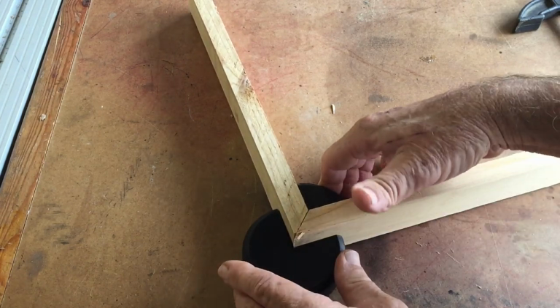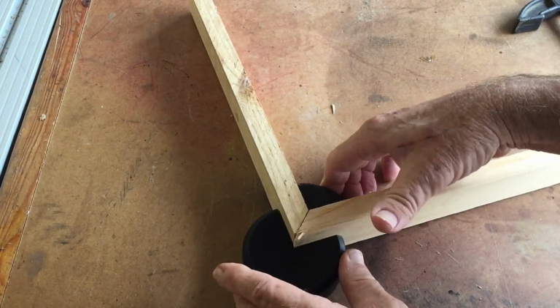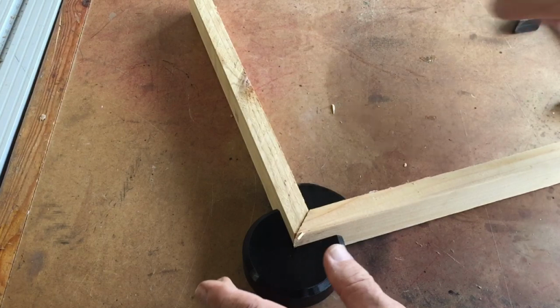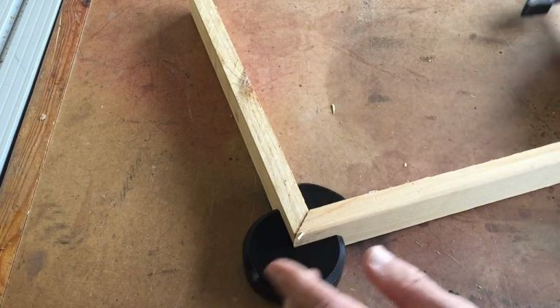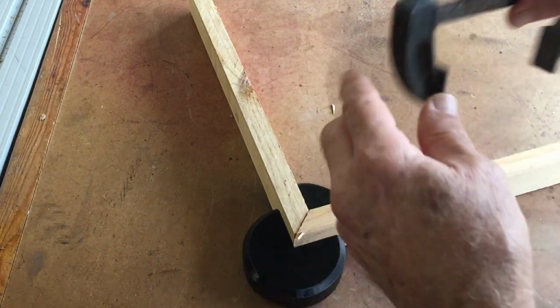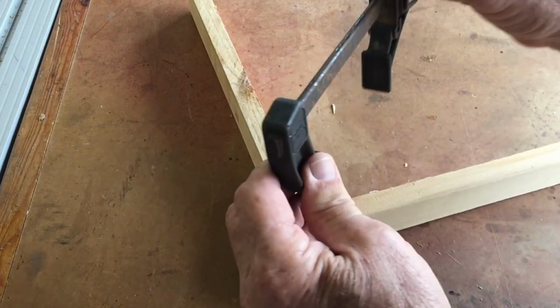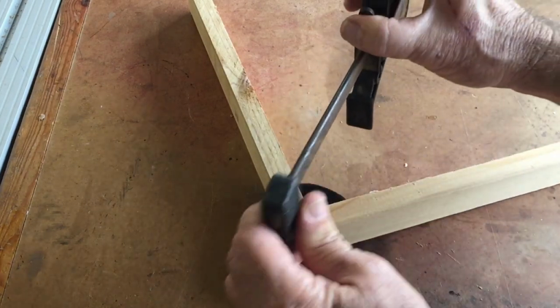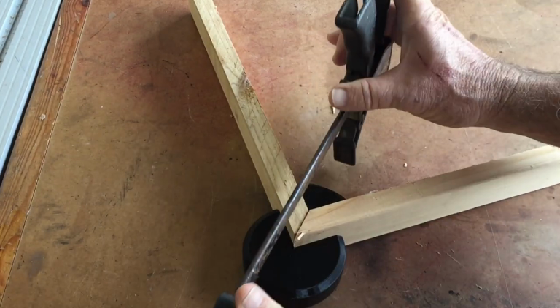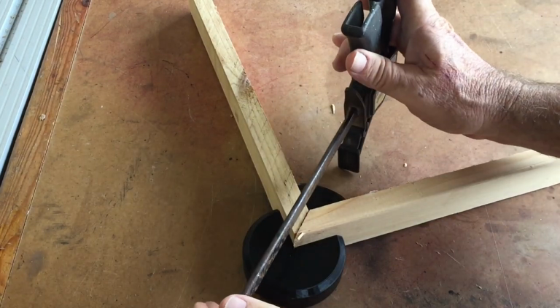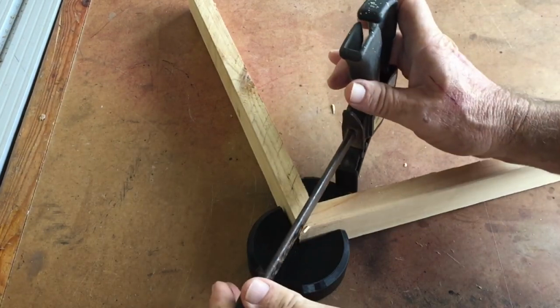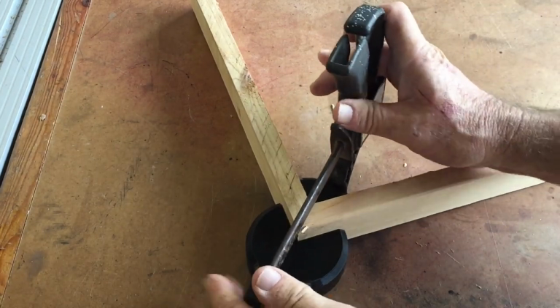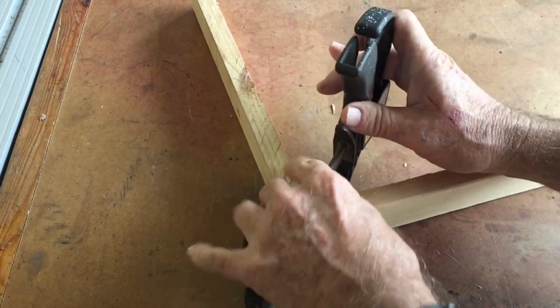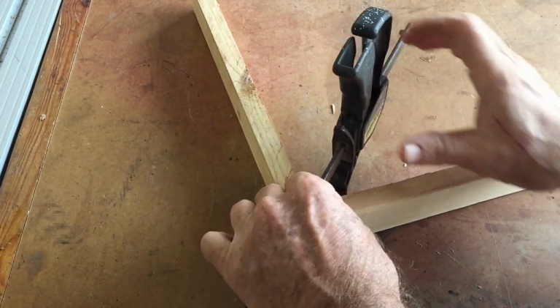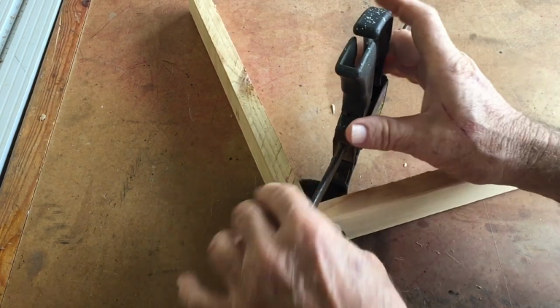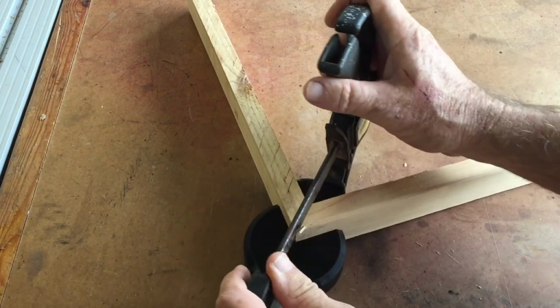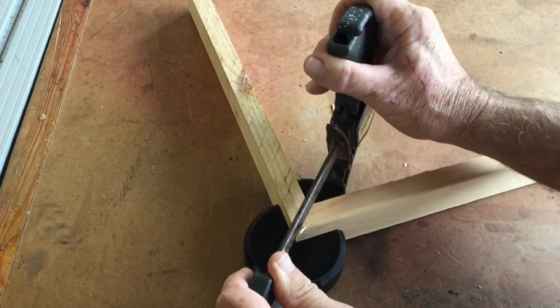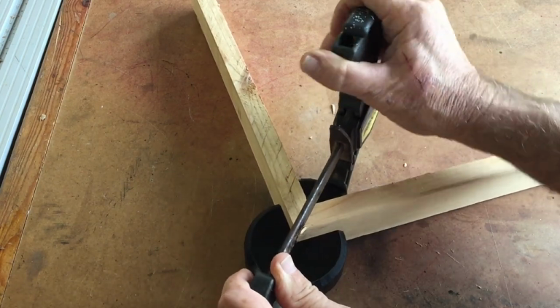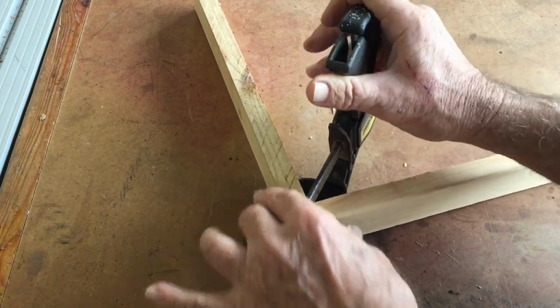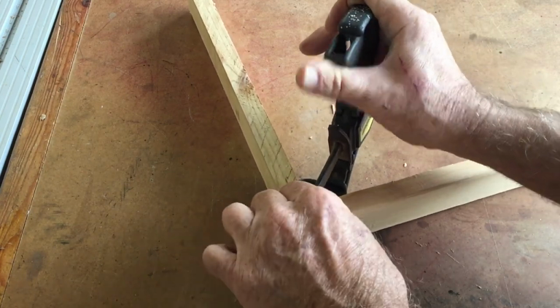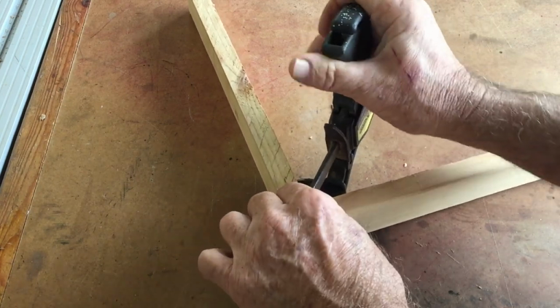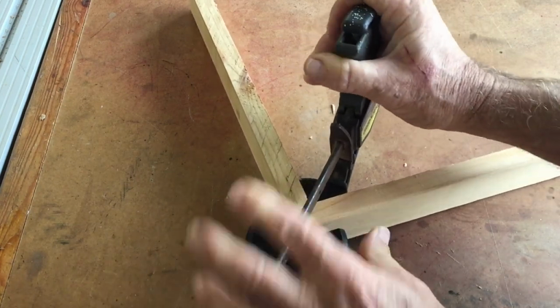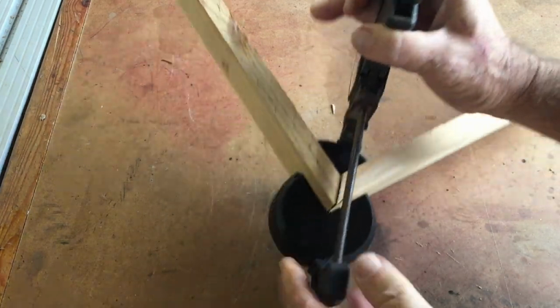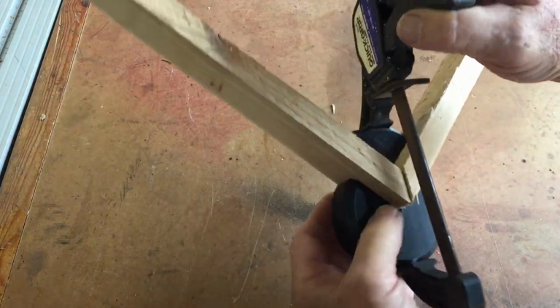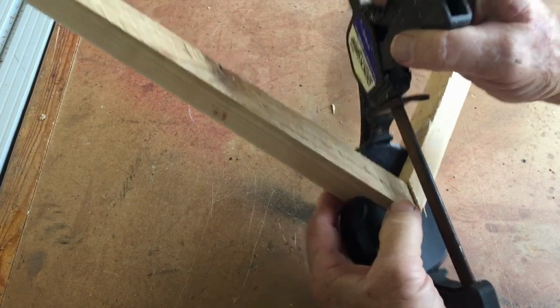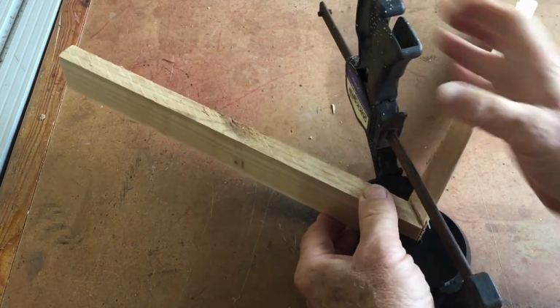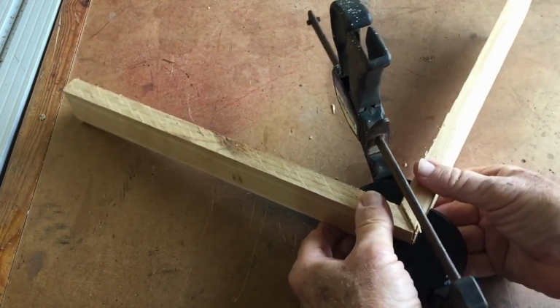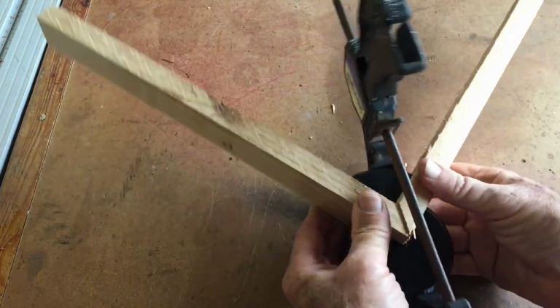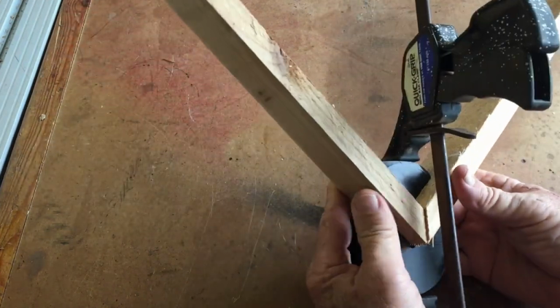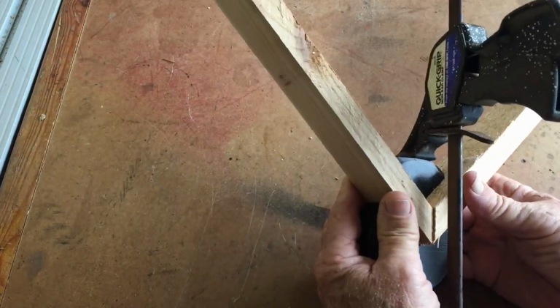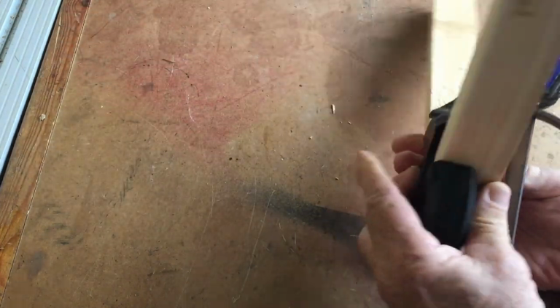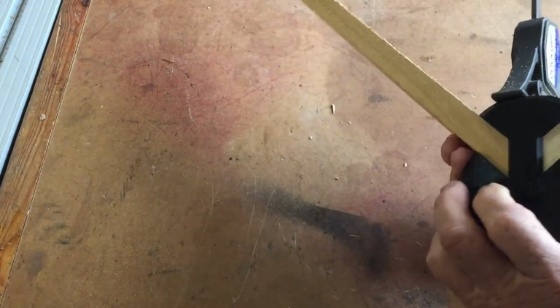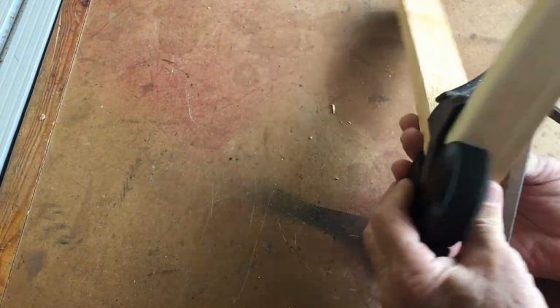And then you say, oh, that's perfect. And then just put the clamp on it like this — knock it around to make sure you mess it up like I just did. And then you've got something that'll hold the 90 together while it dries up.